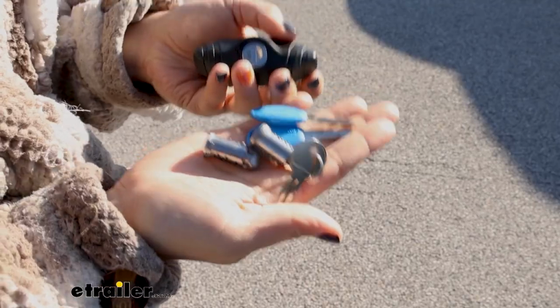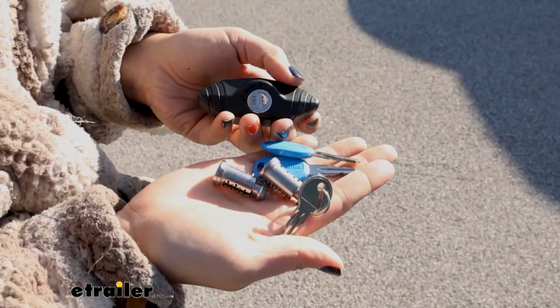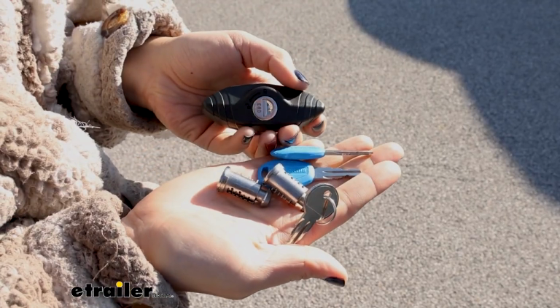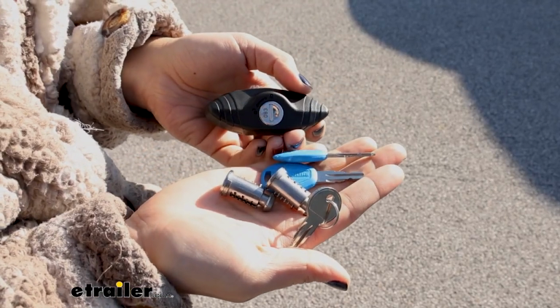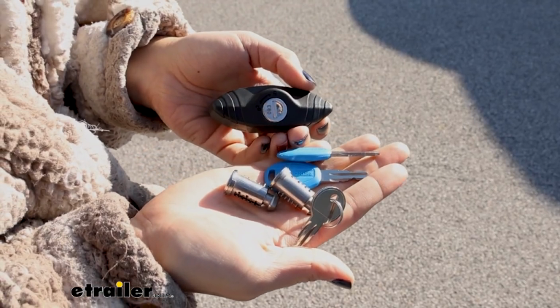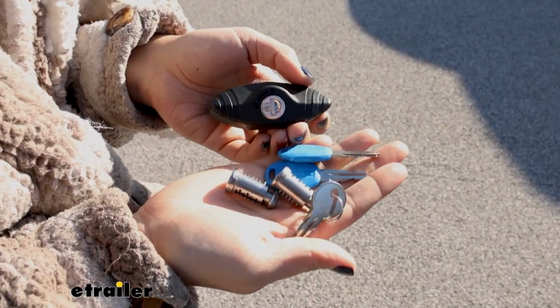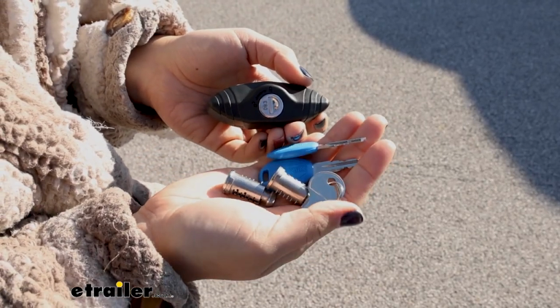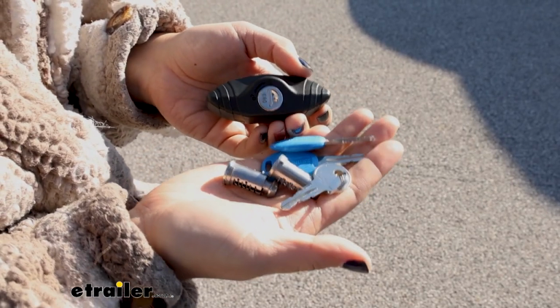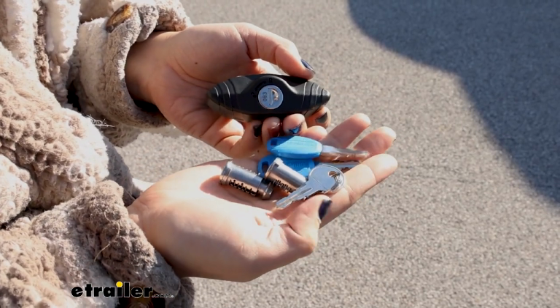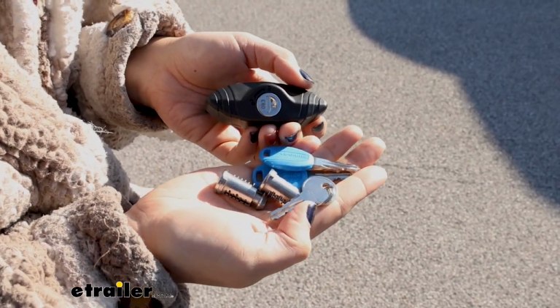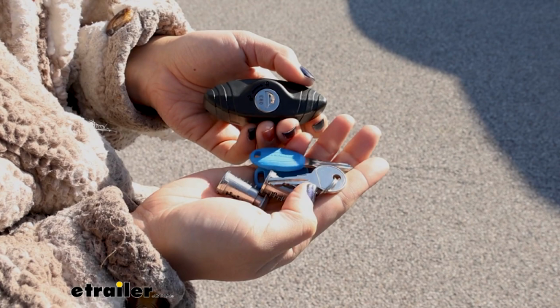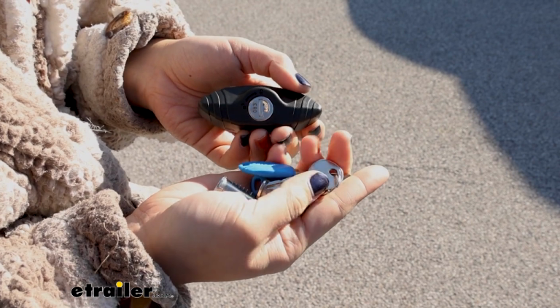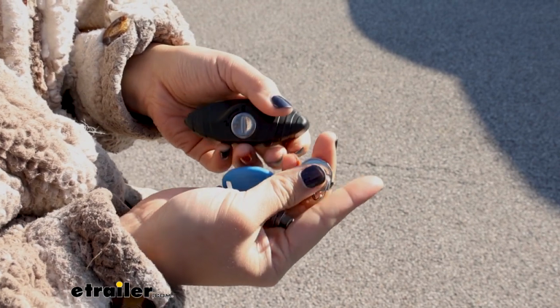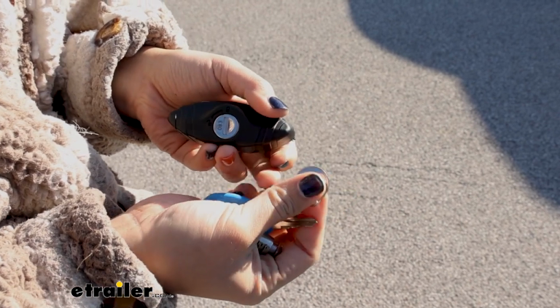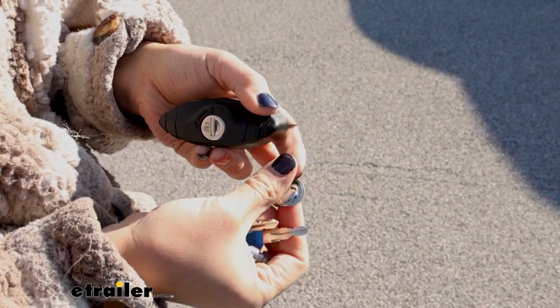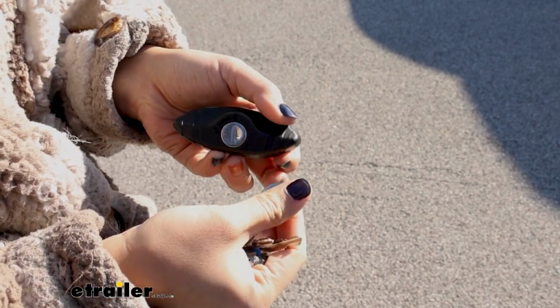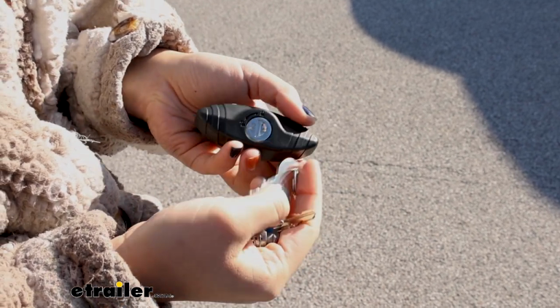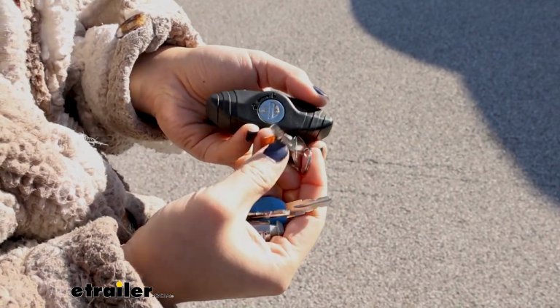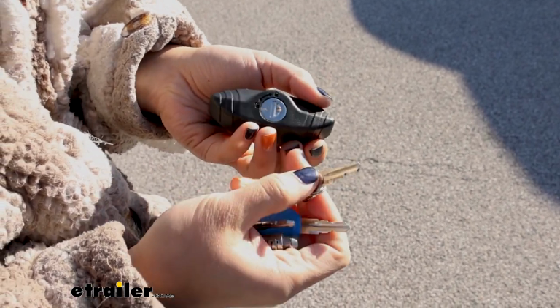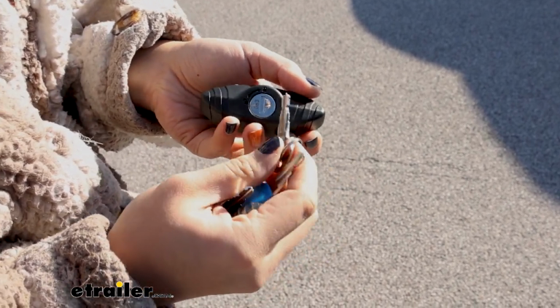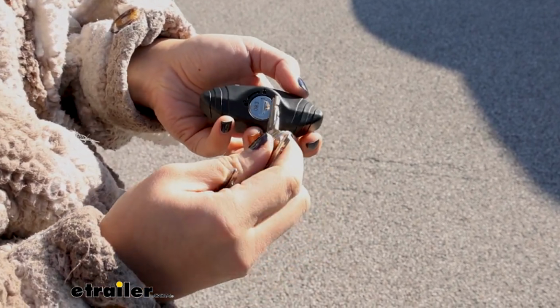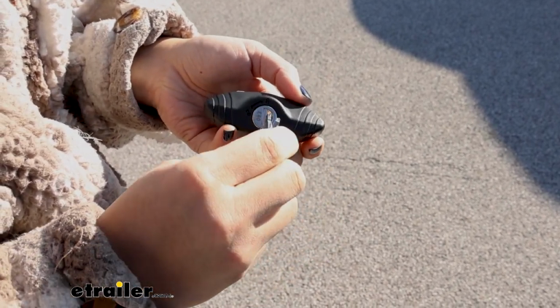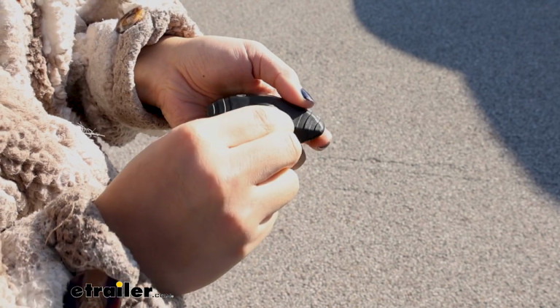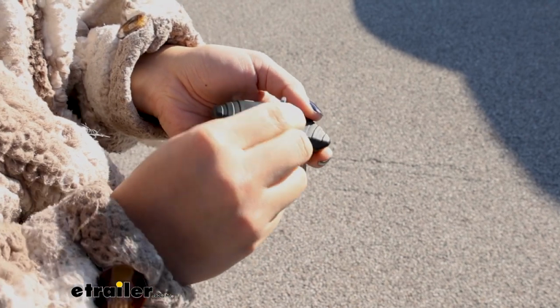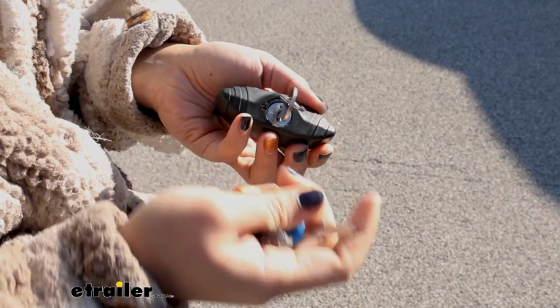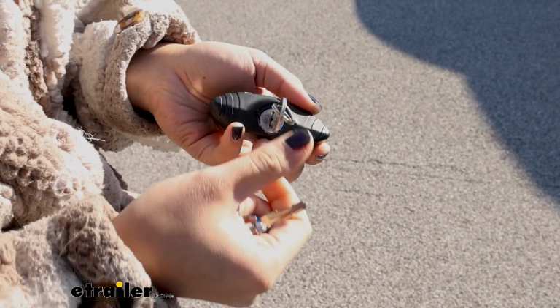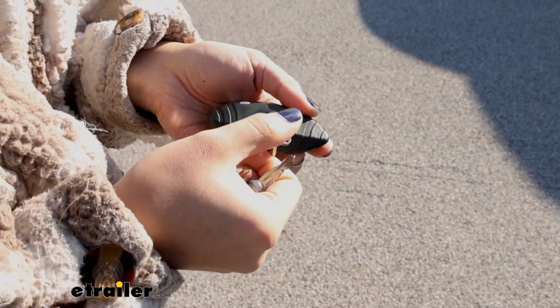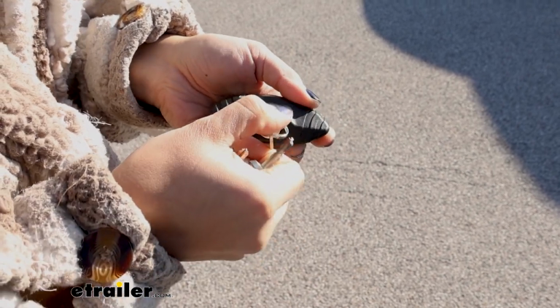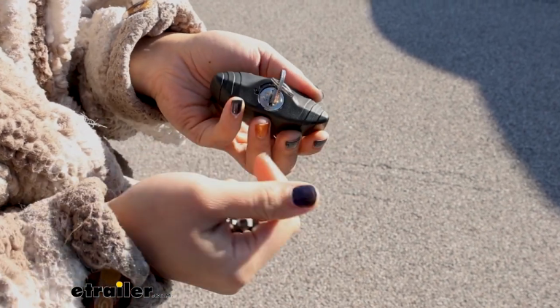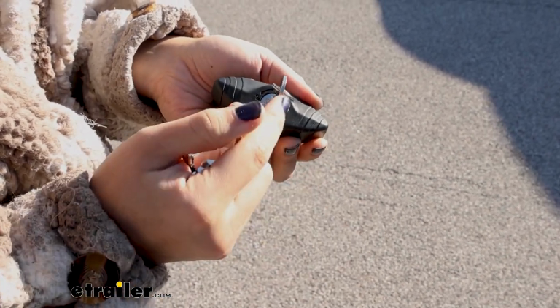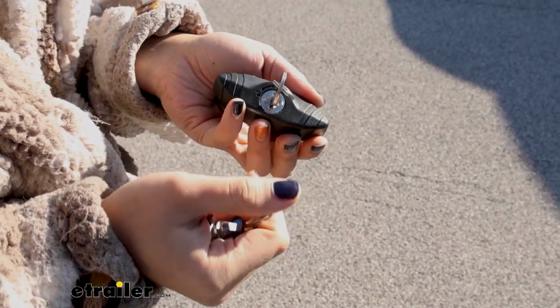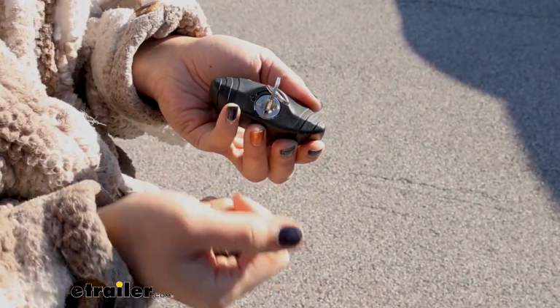So here I have lock cores, the master key, and the original key for our Rhino Rack accessory. We have this metal core on our end cap and we're gonna start with unlocking that core using the original key.